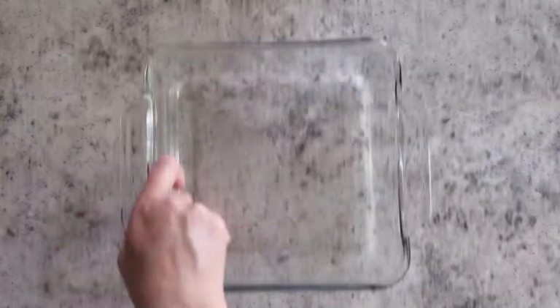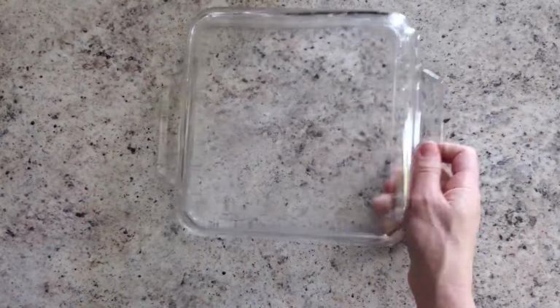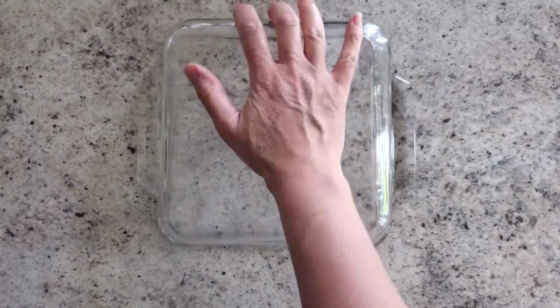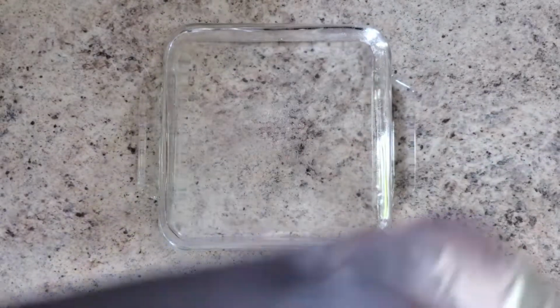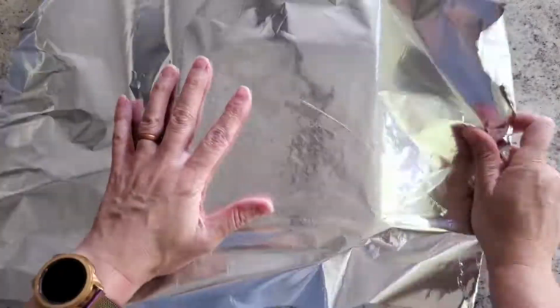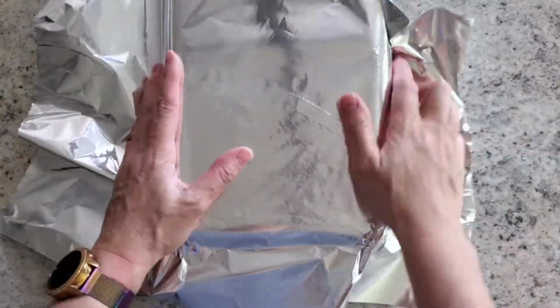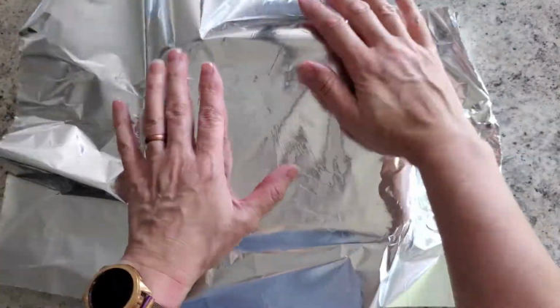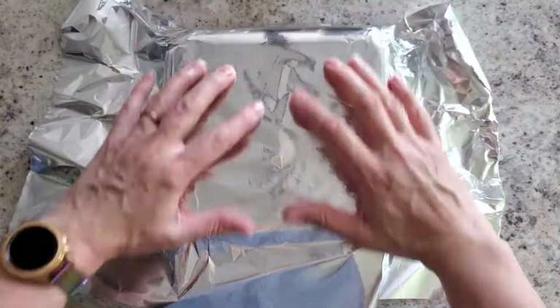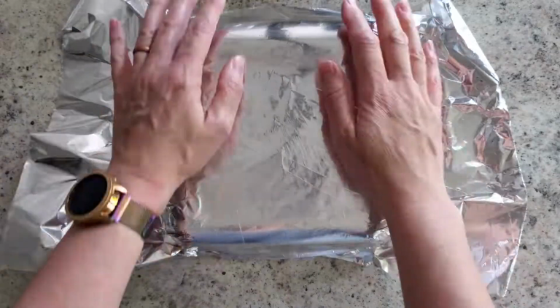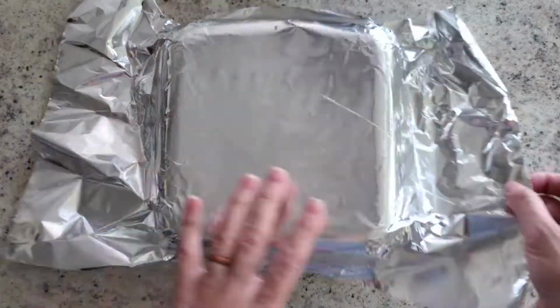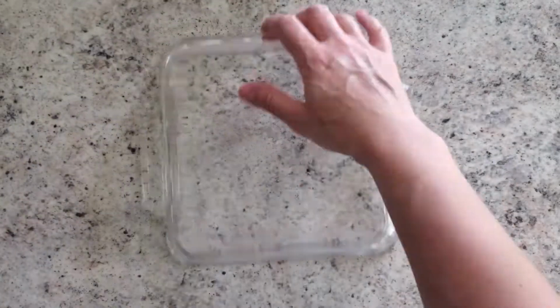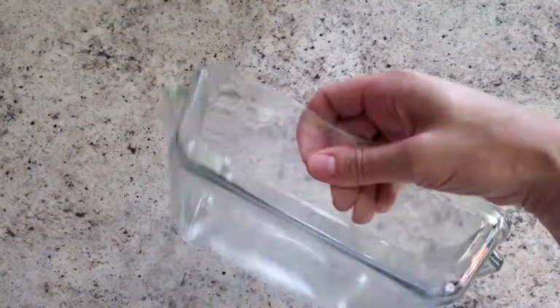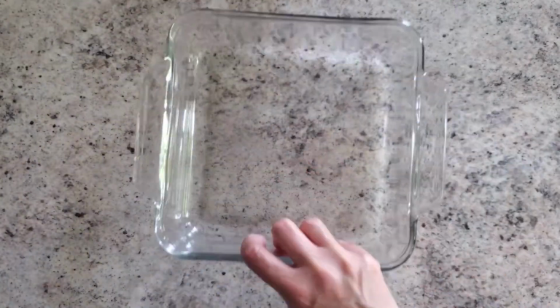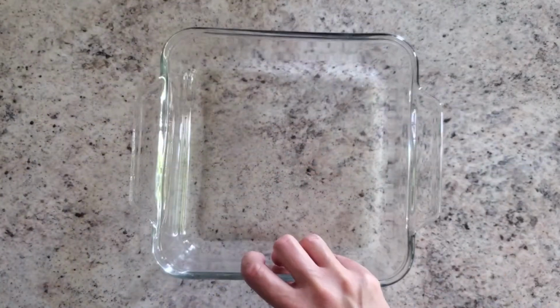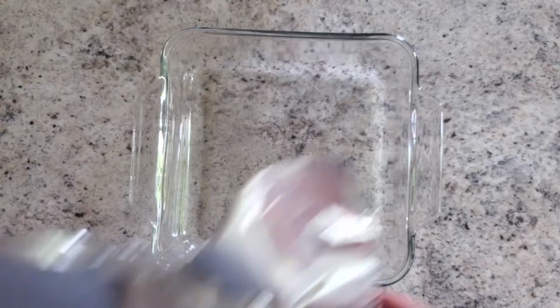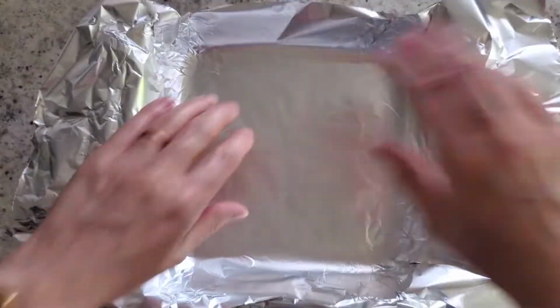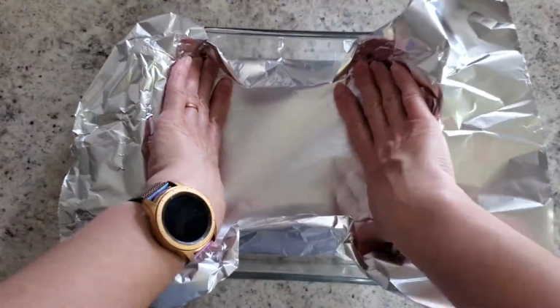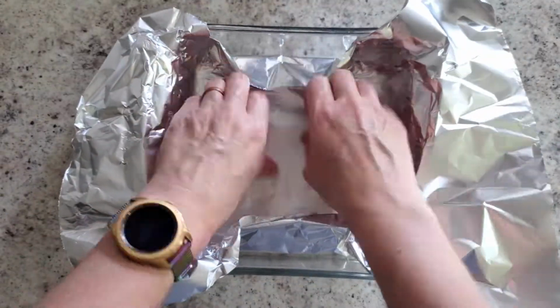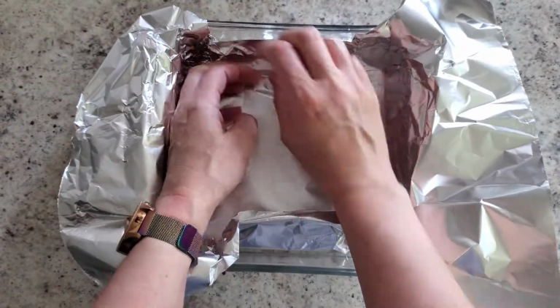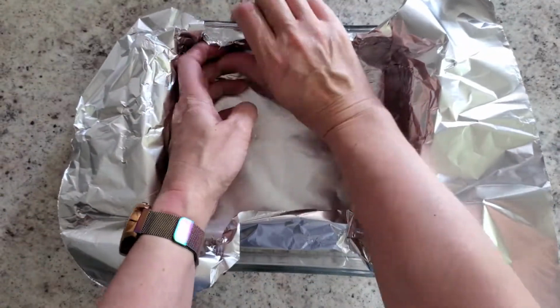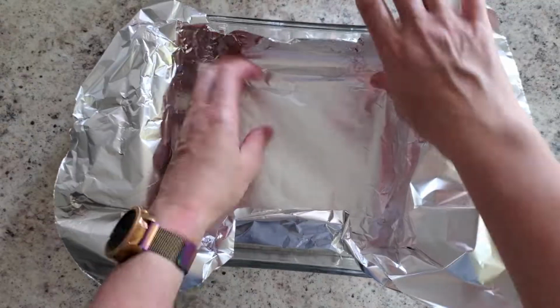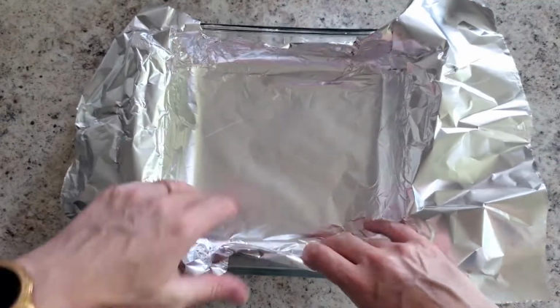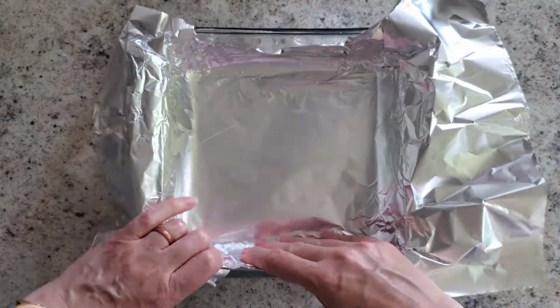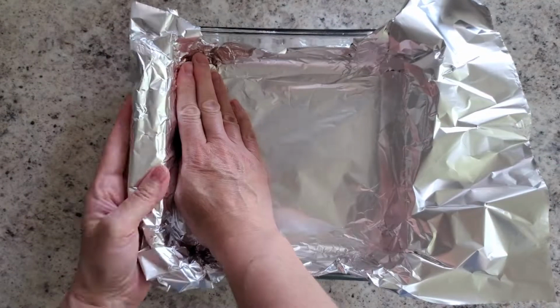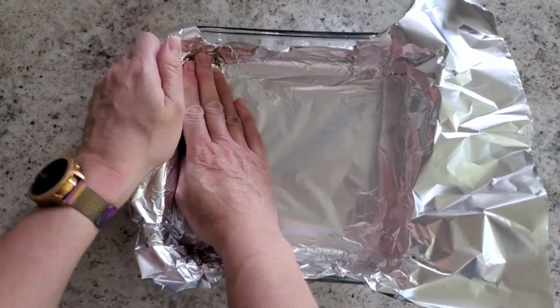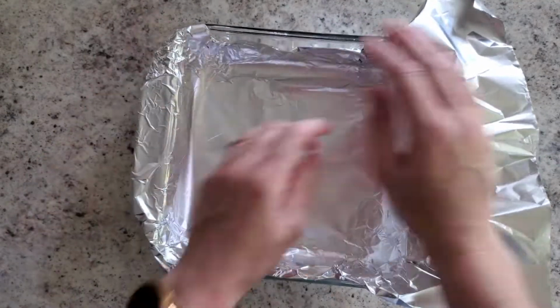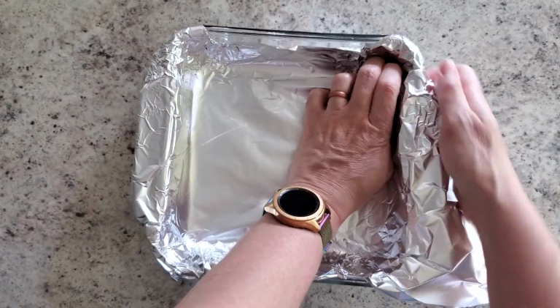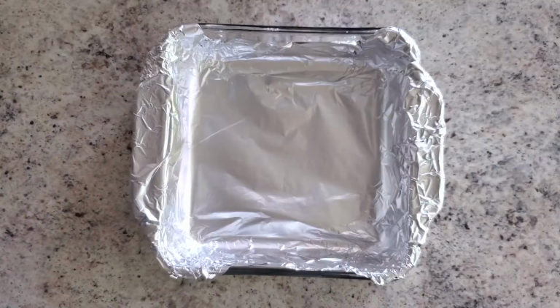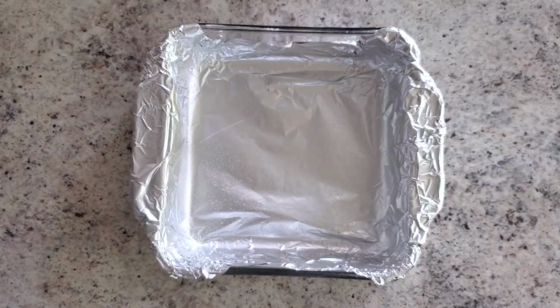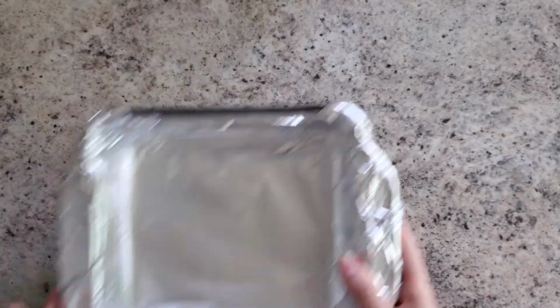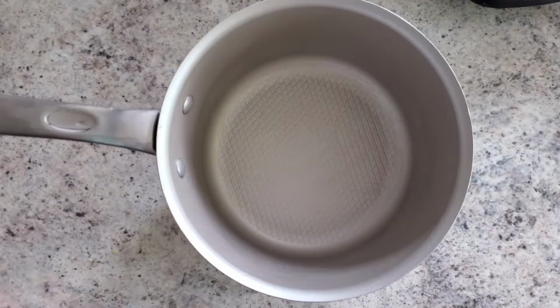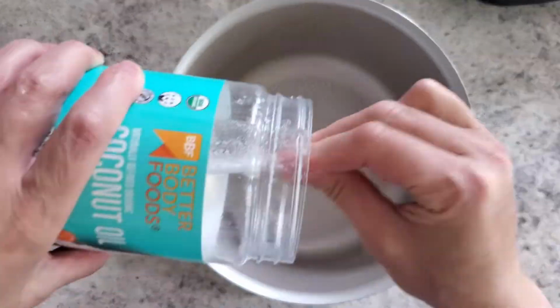Next, grab your square pan and line it with foil. I like to flip mine upside down and press along the outer edges so the foil is somewhat shaped to the pan. Then lightly spray that, and it's time to start the batter.